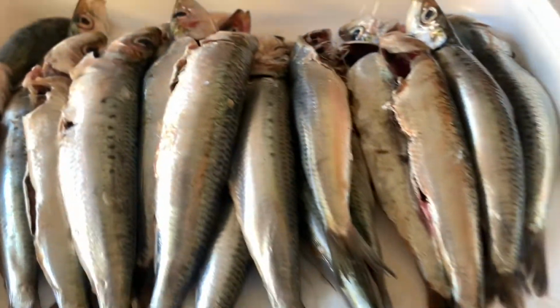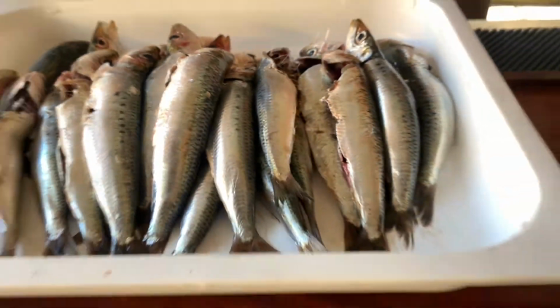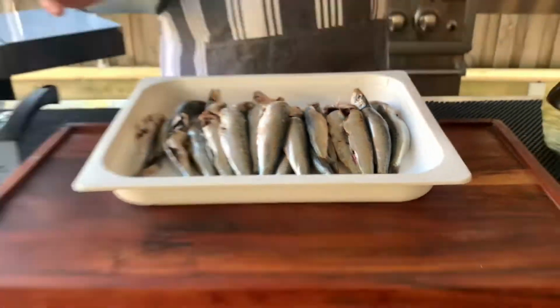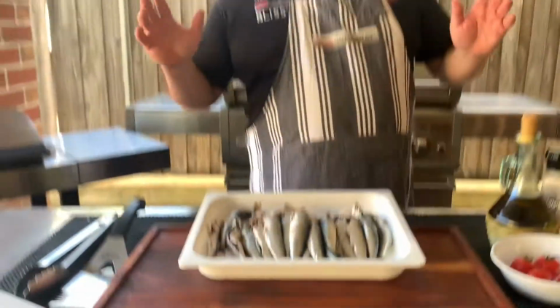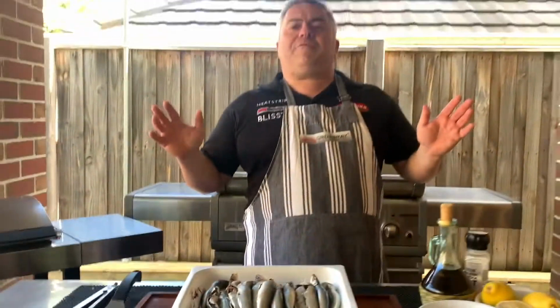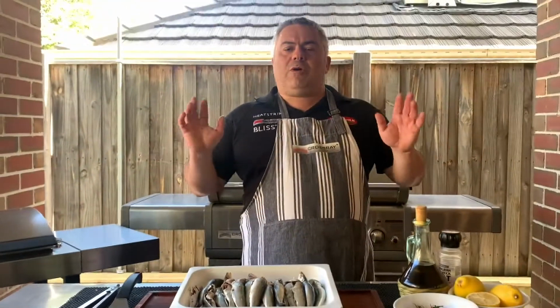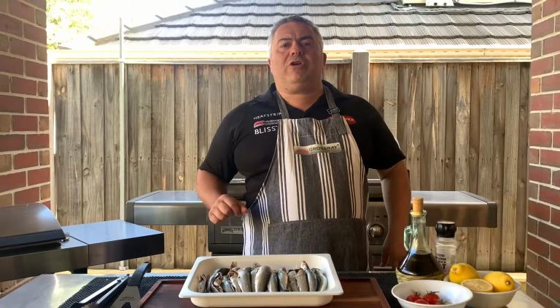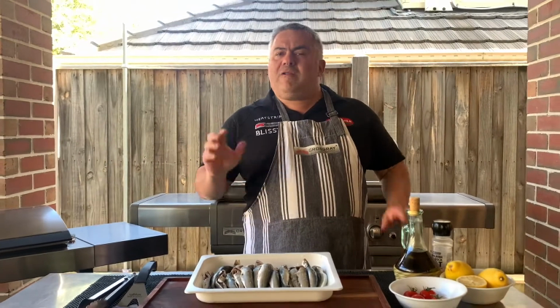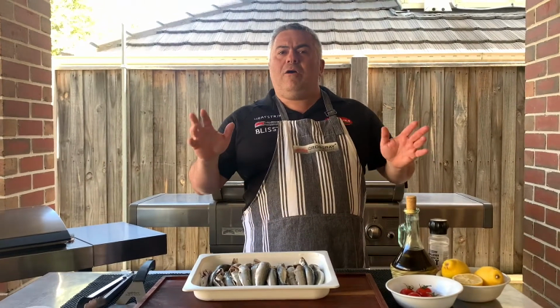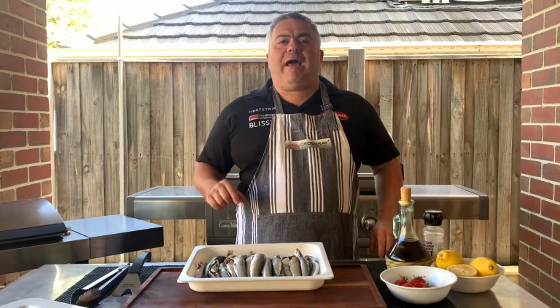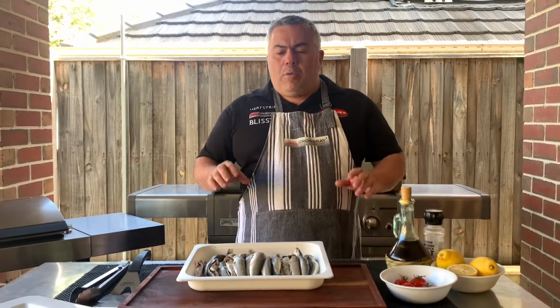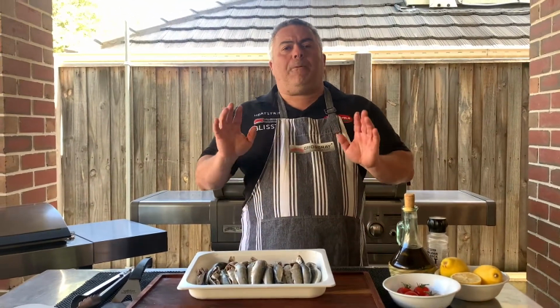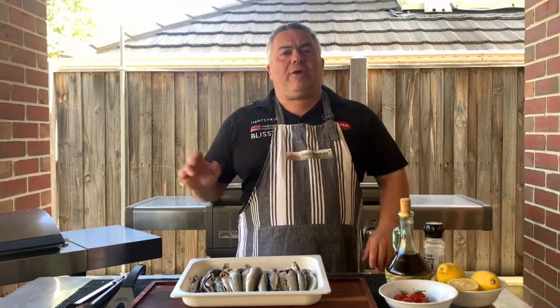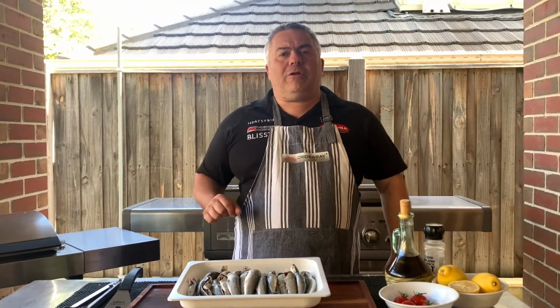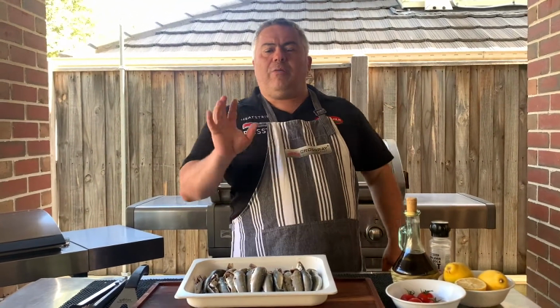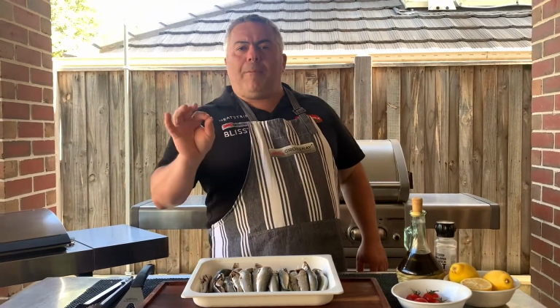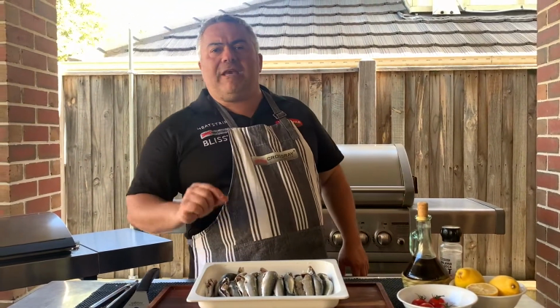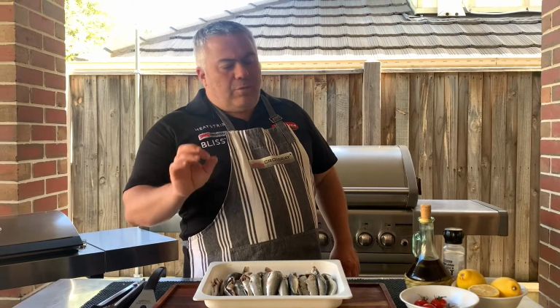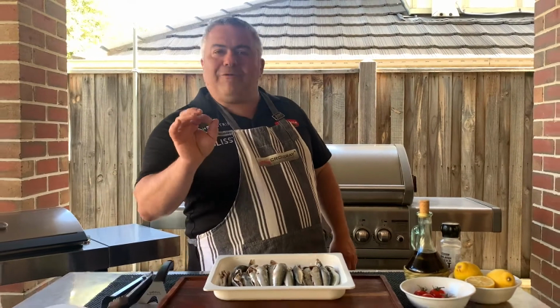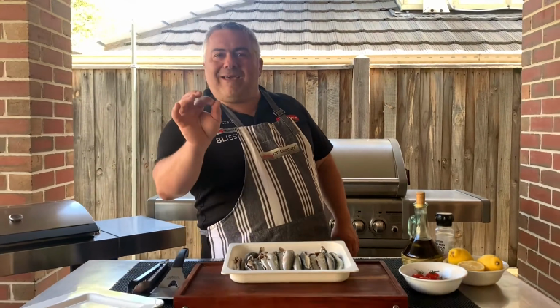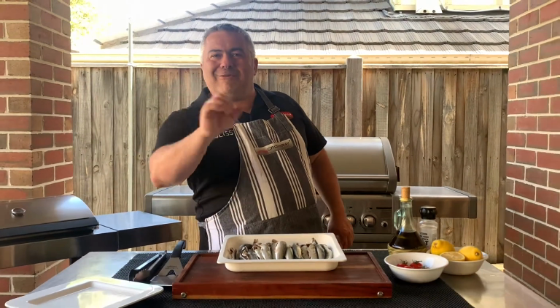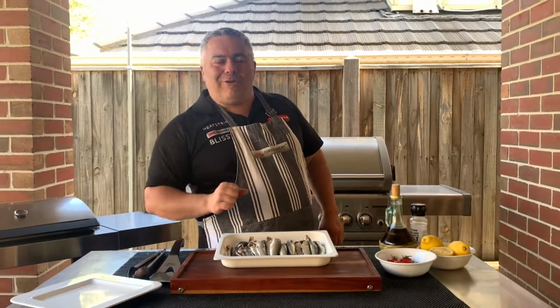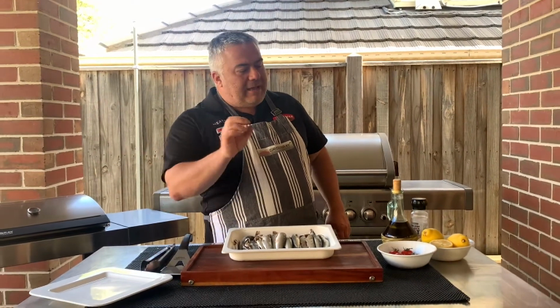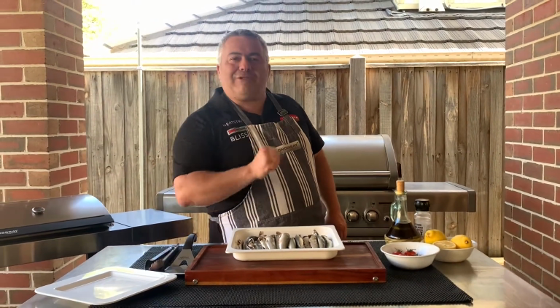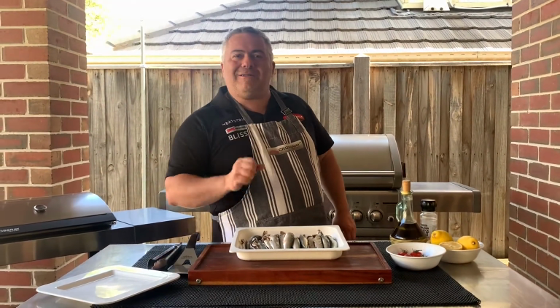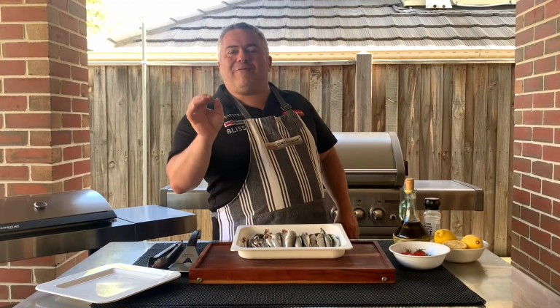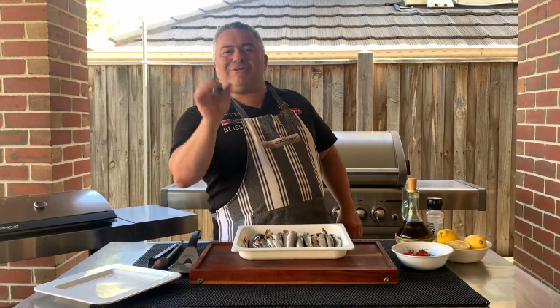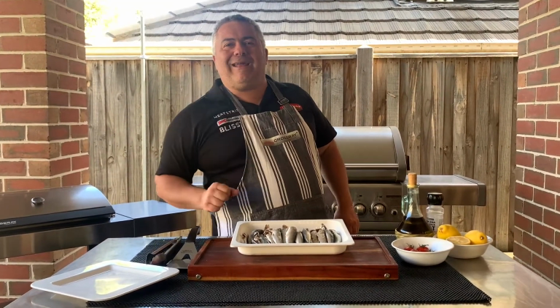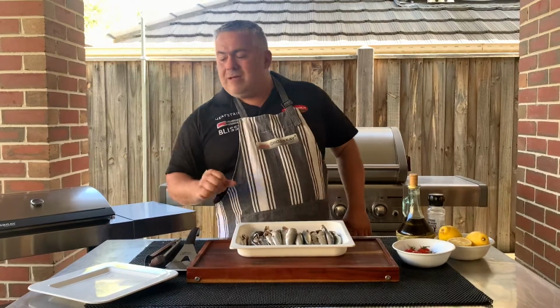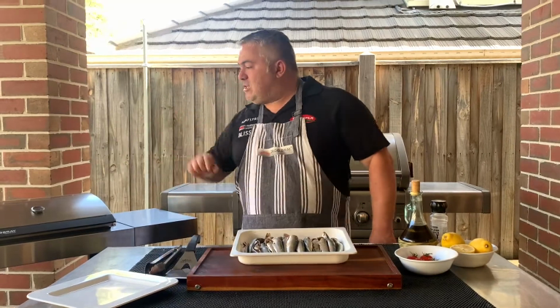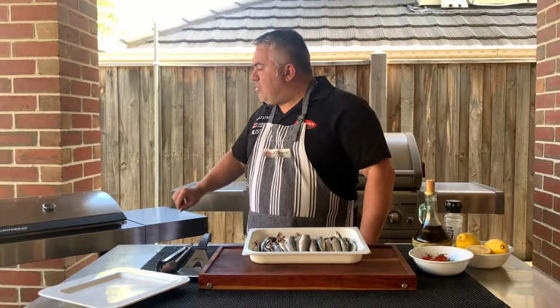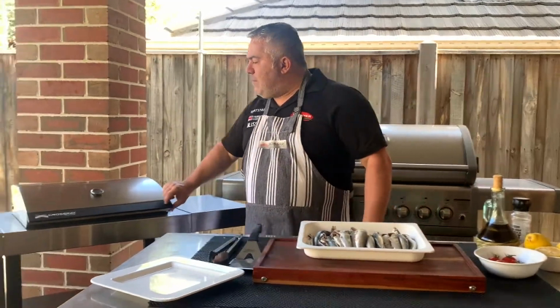We're not going to prepare them too much. We're not going to fry them, so we're not going to use any kind of batter or flour. We're just going to put them straight on the grill, and then we're going to top them off at the end with a little bit of lavaki, a bit of oil, a couple of tomatoes, and of course salt and lemon.